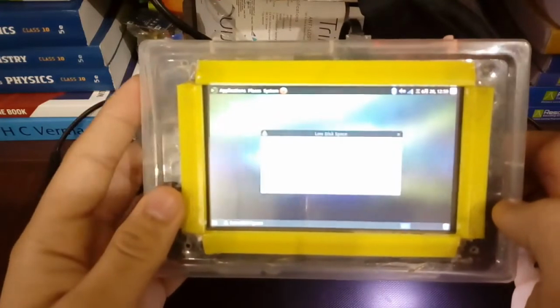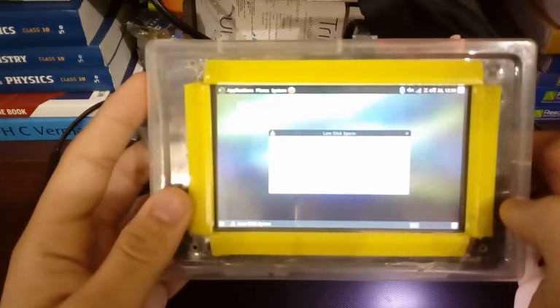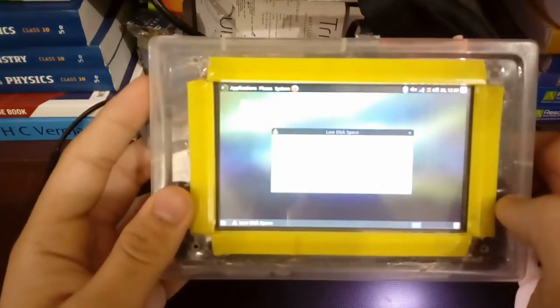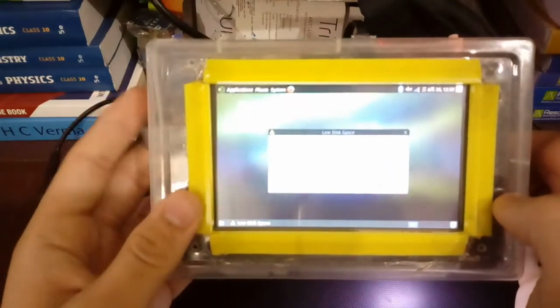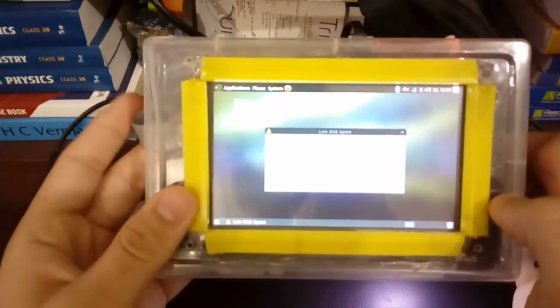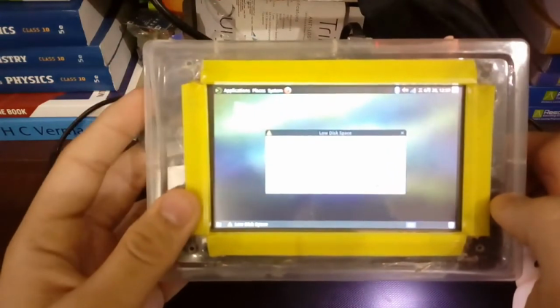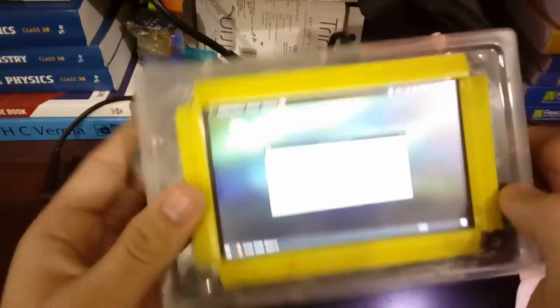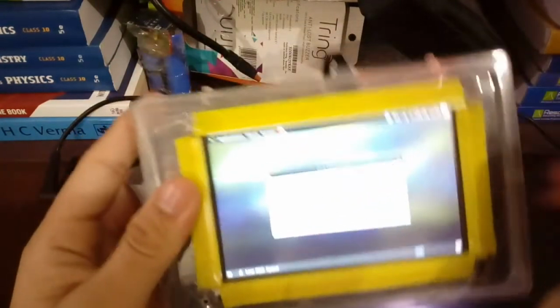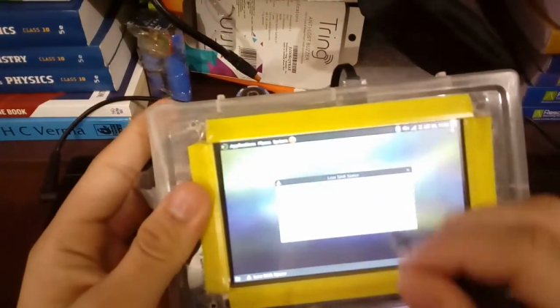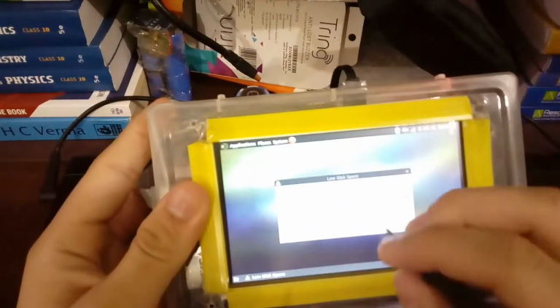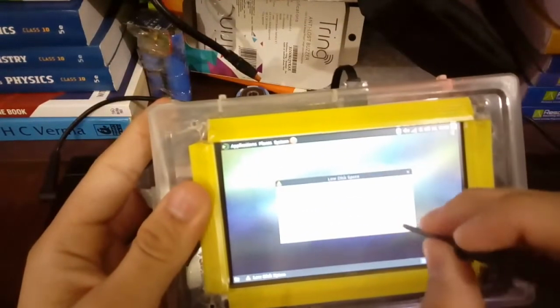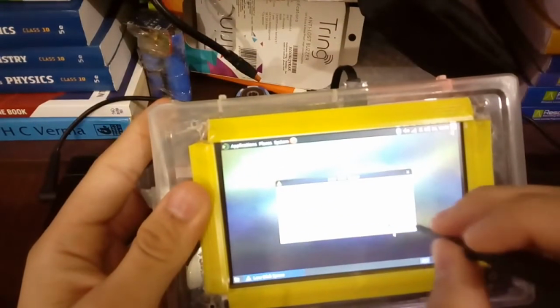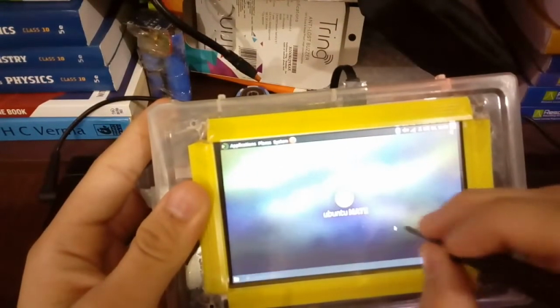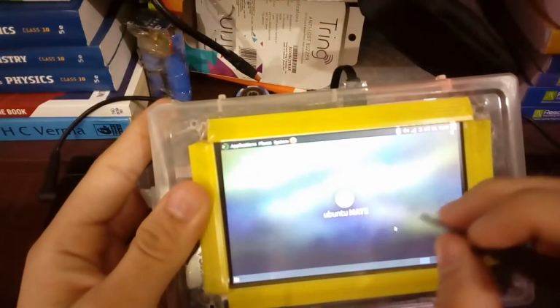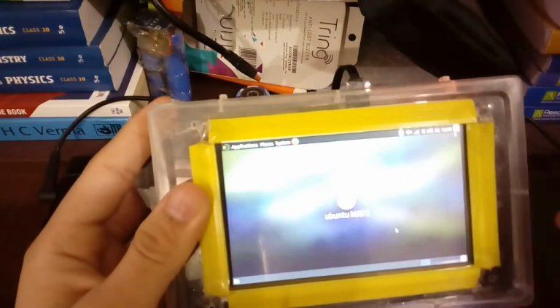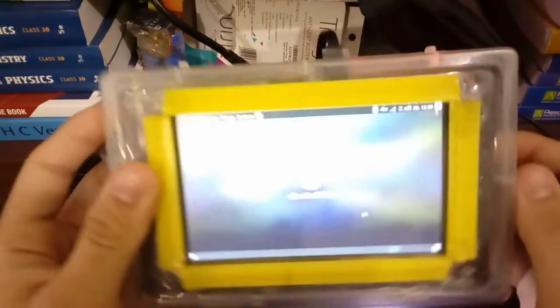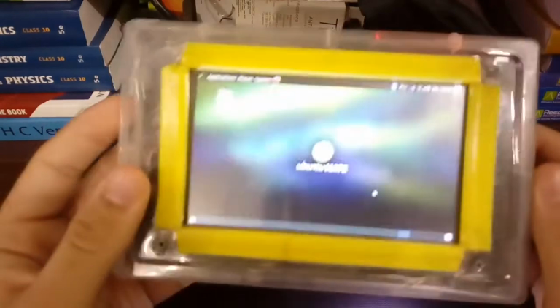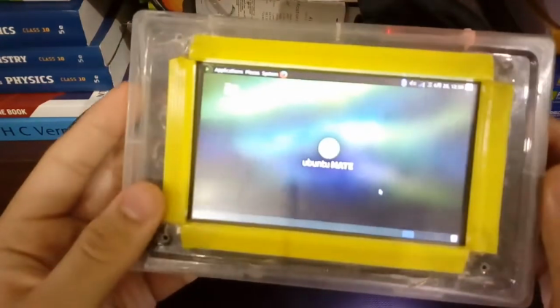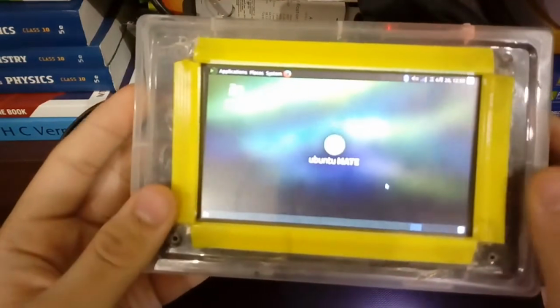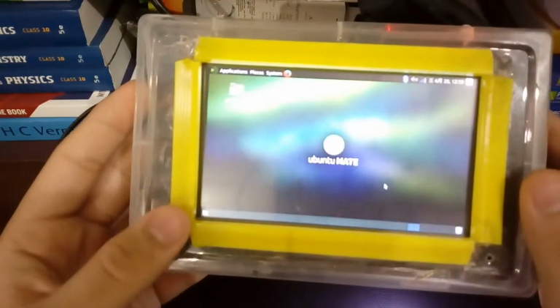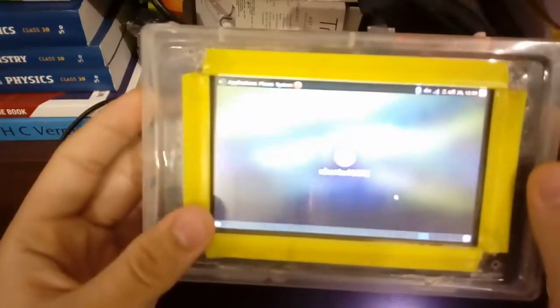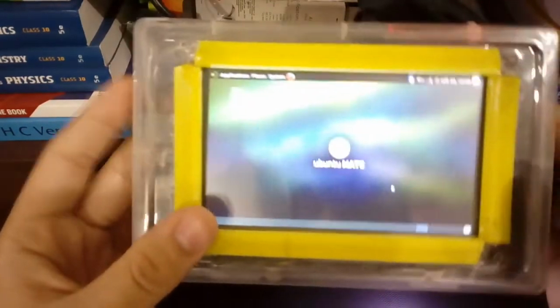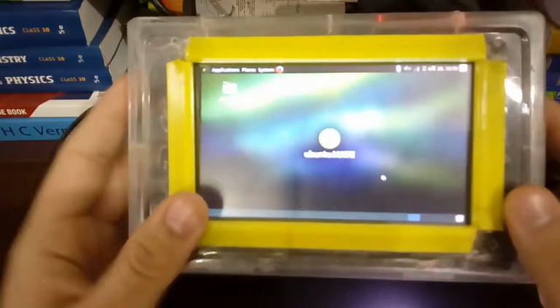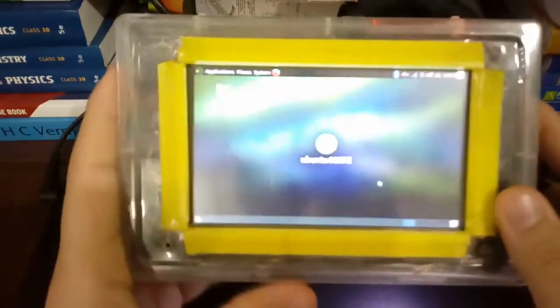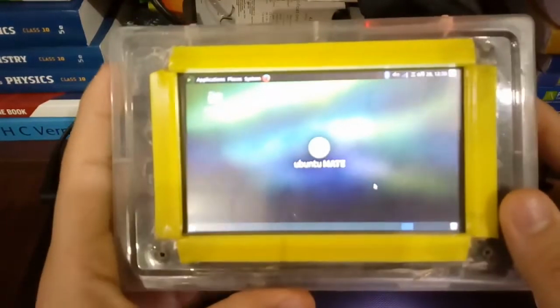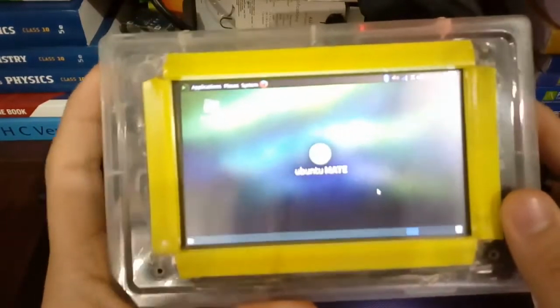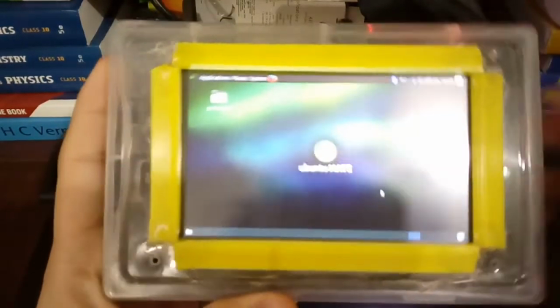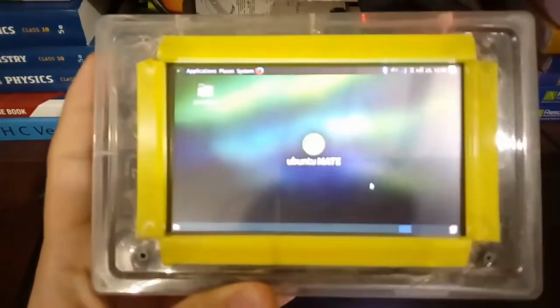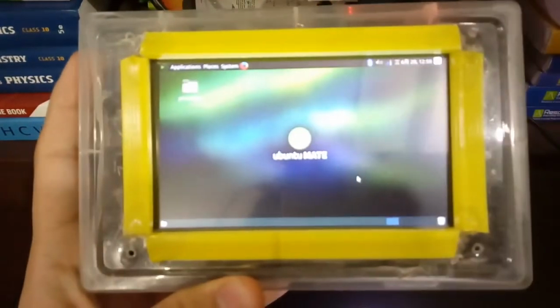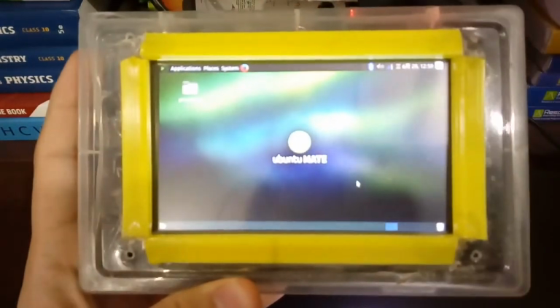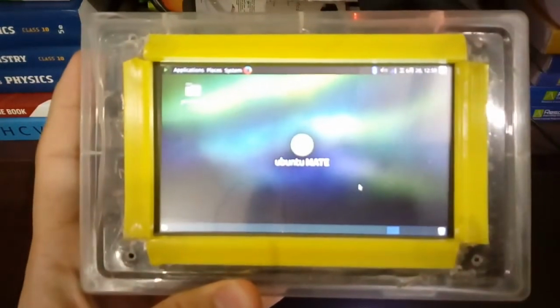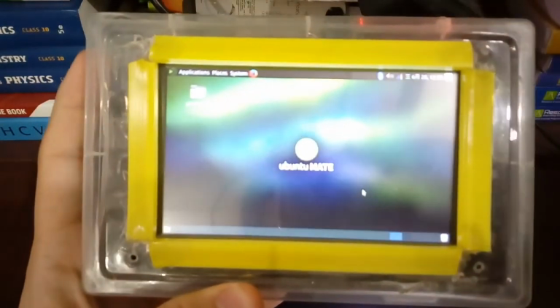Here is the power bank battery backup. Let's start with the installation of the operating system on the SD card and how to install the drivers.